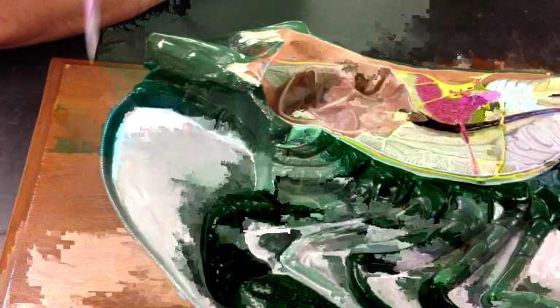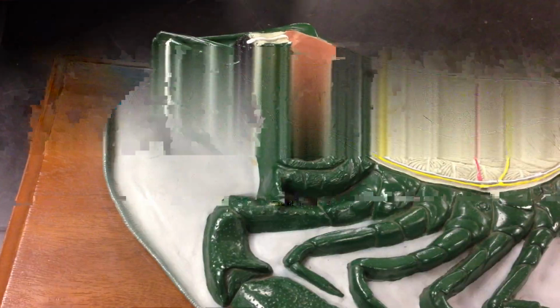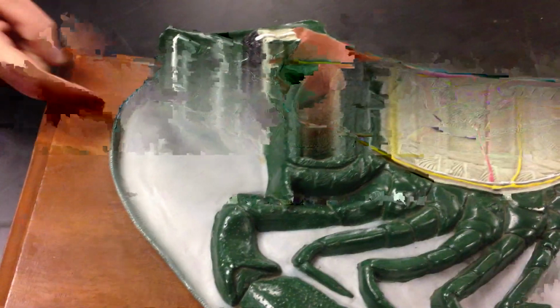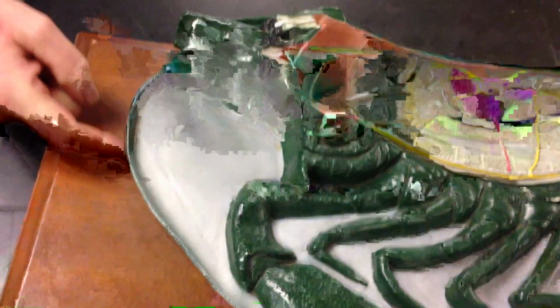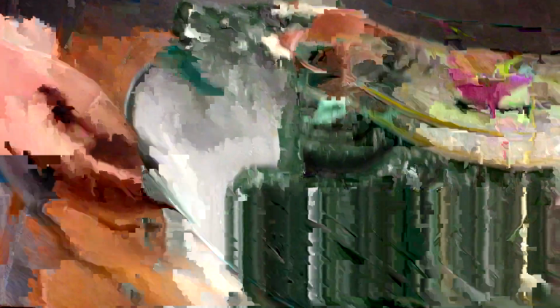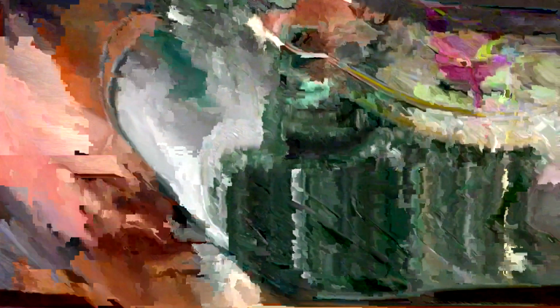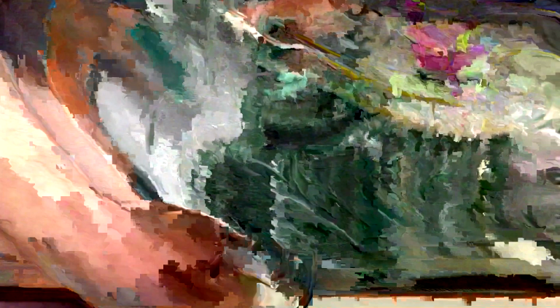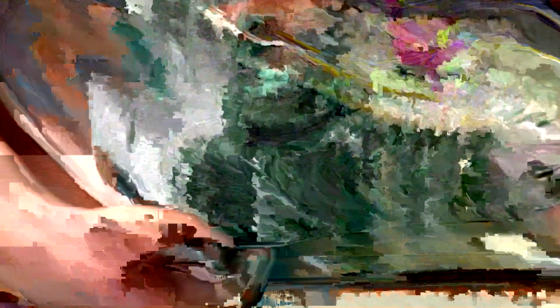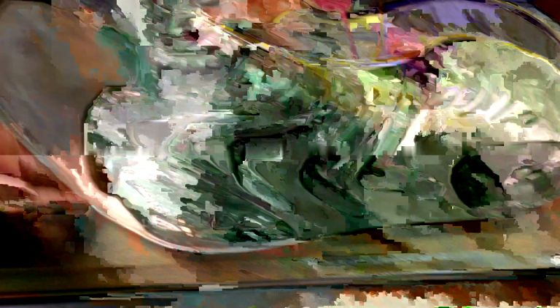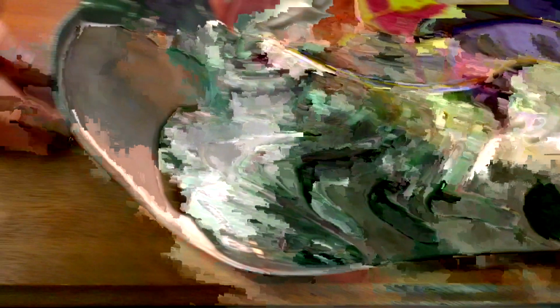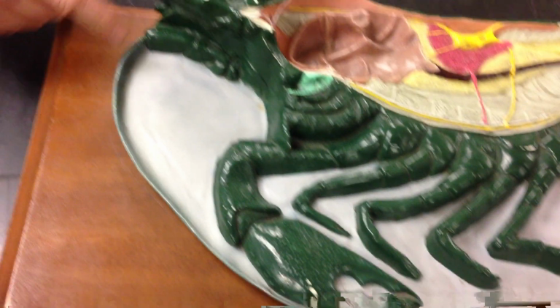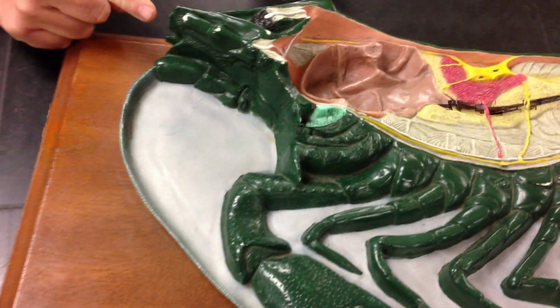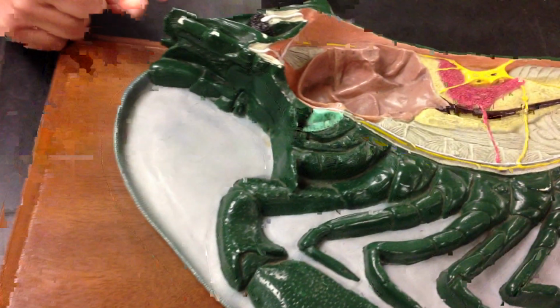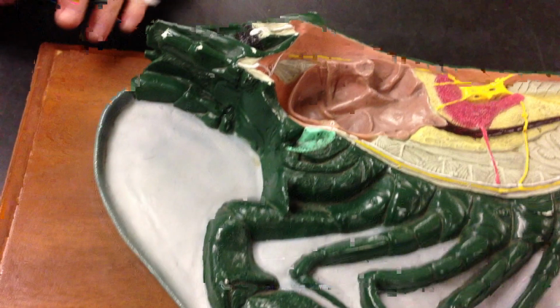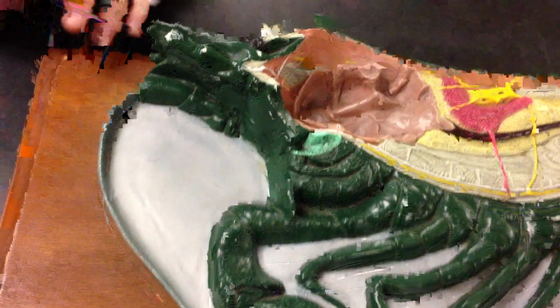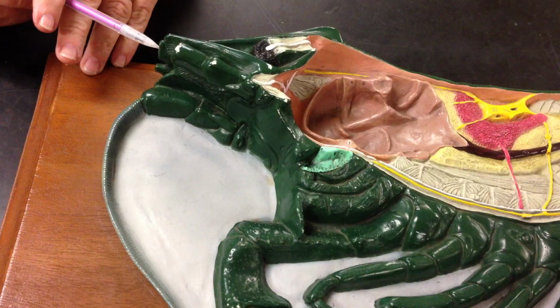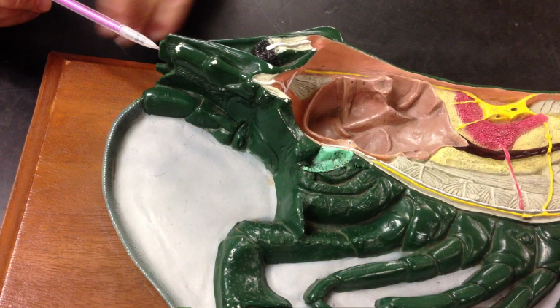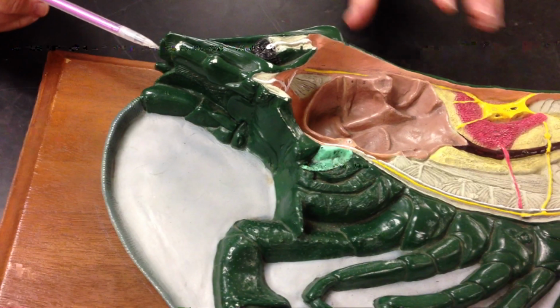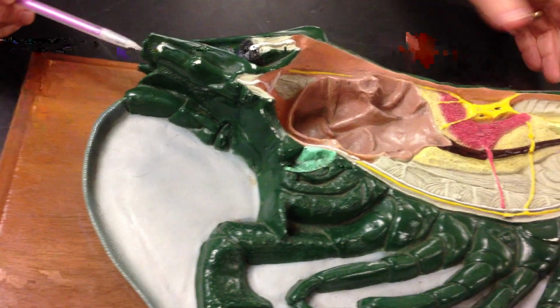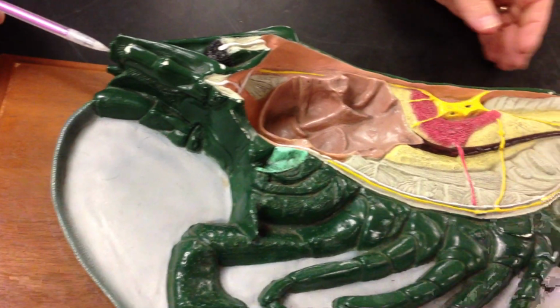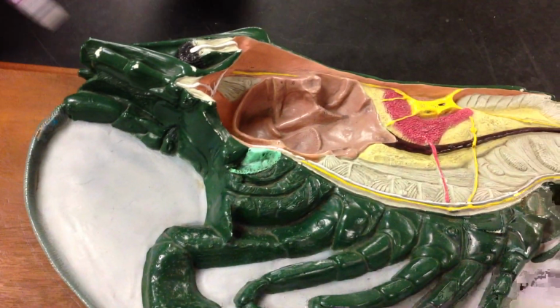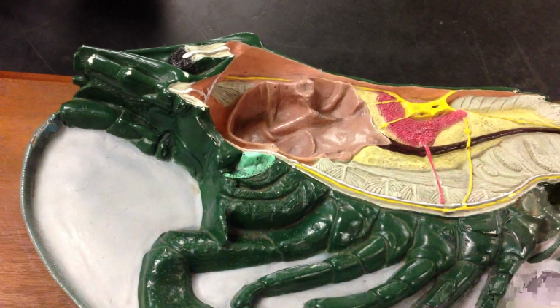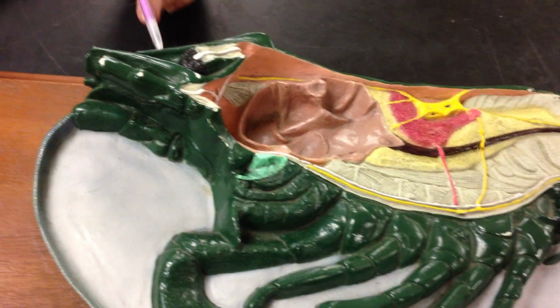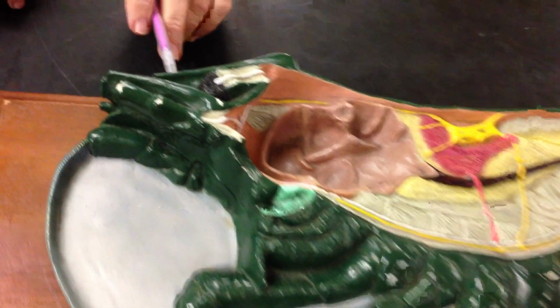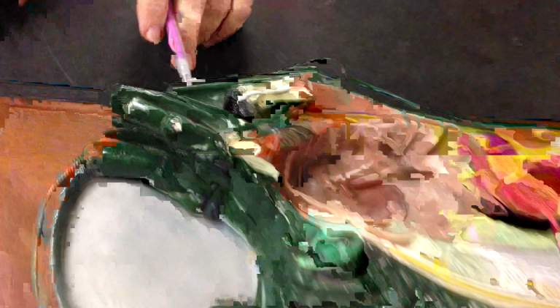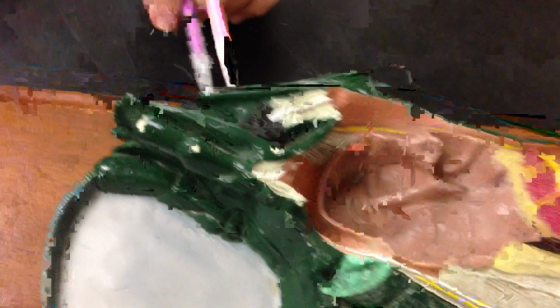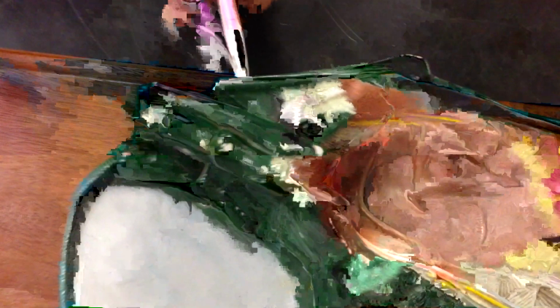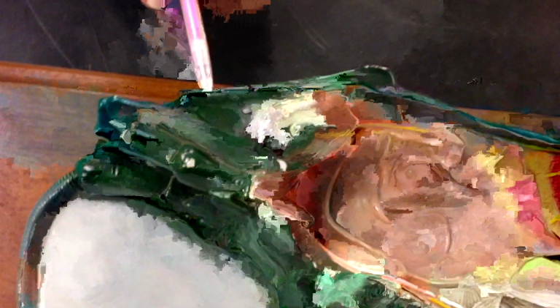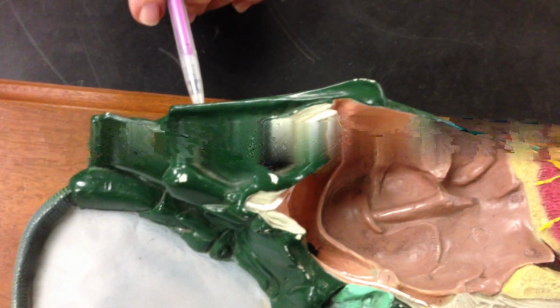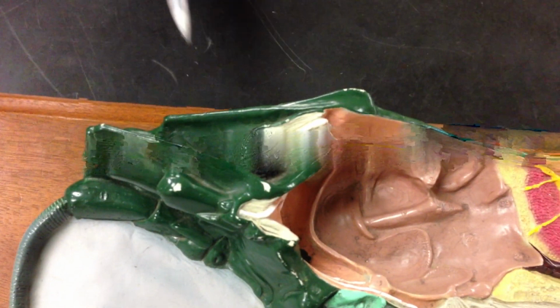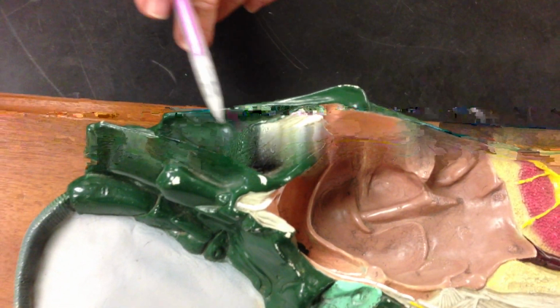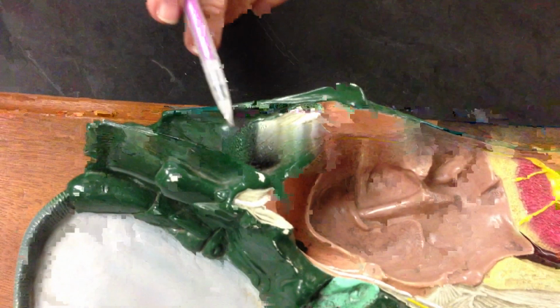Here's the antenna — you can see it goes all the way around. Here's the rostrum and the compound eye.